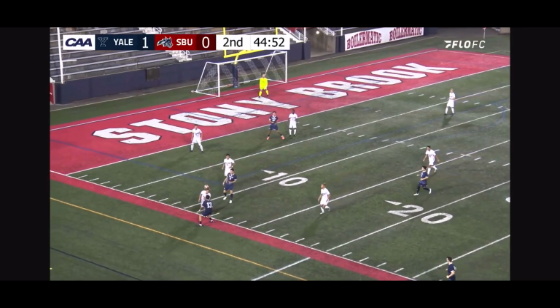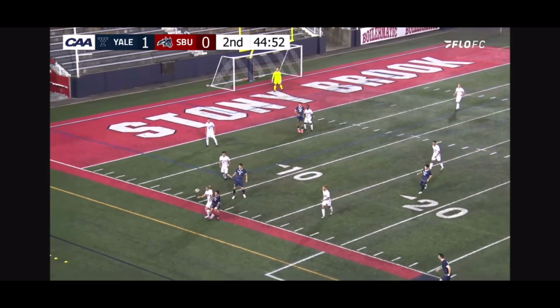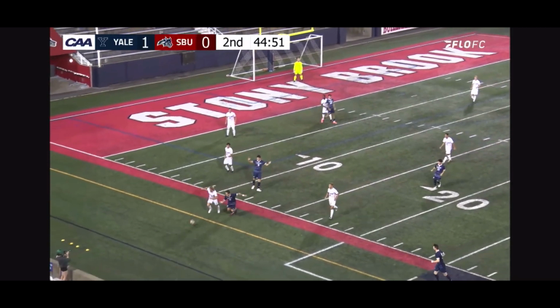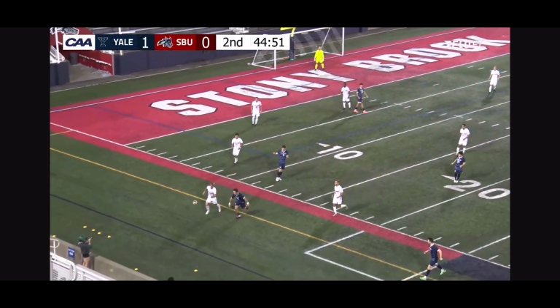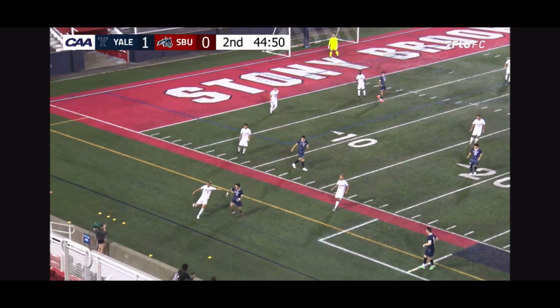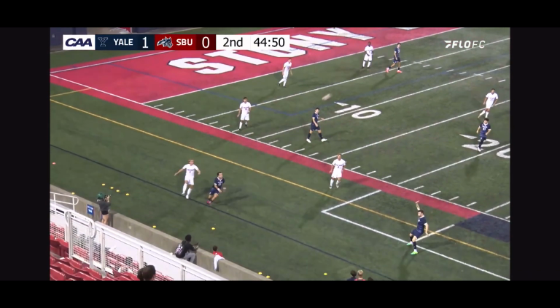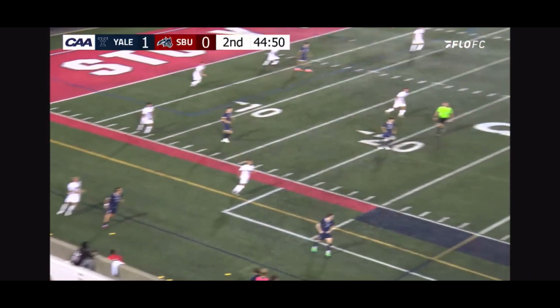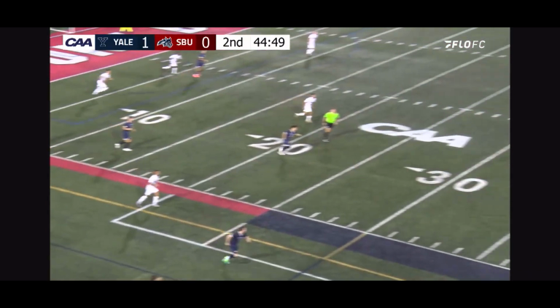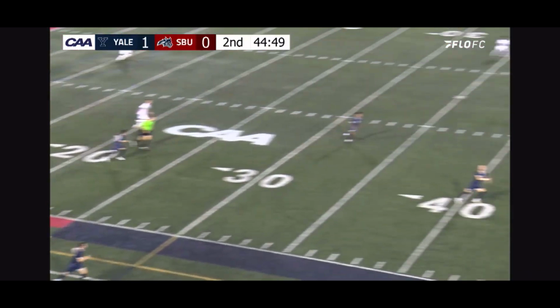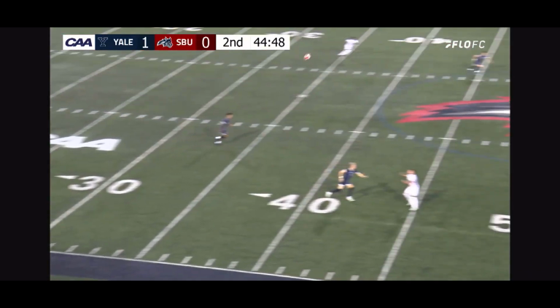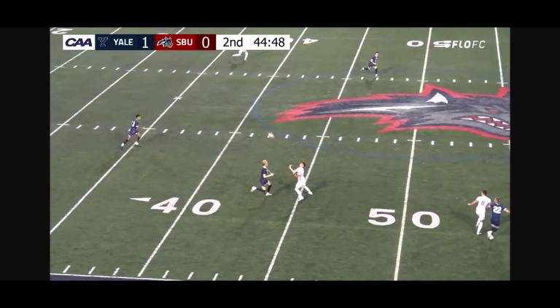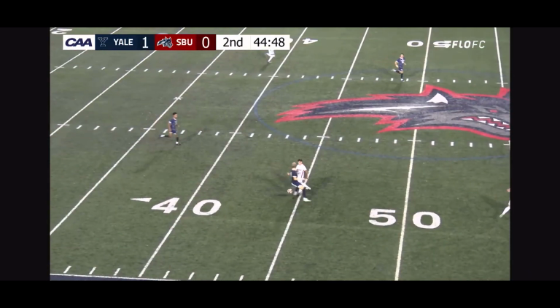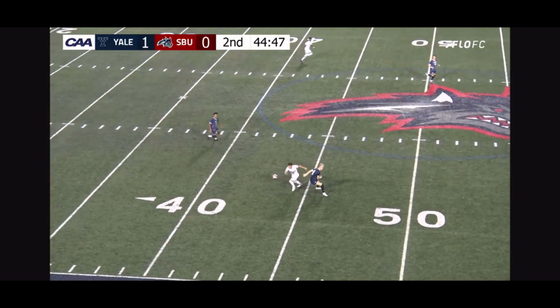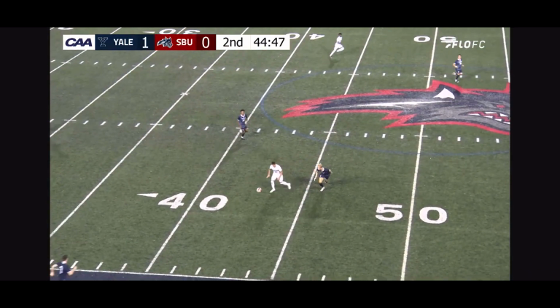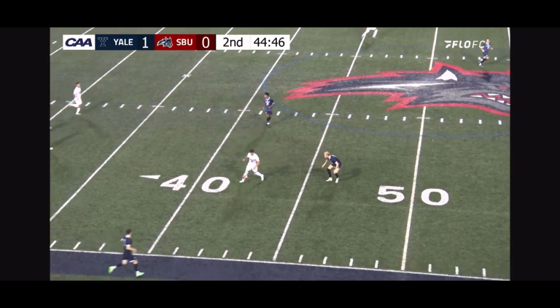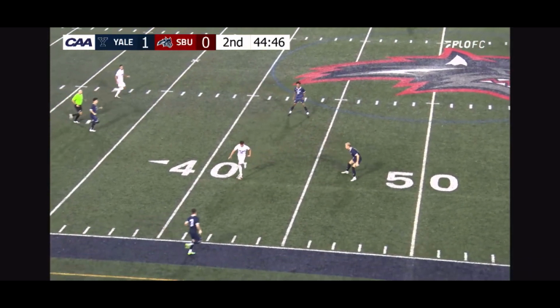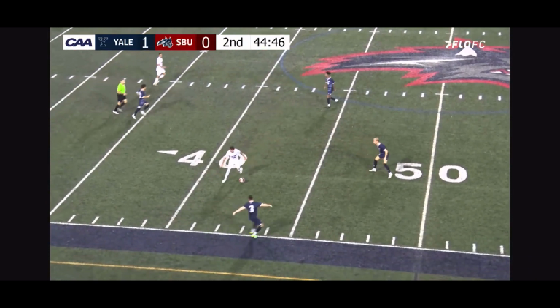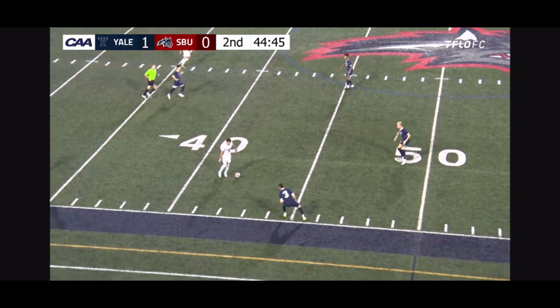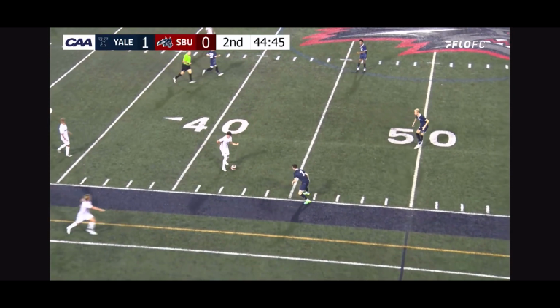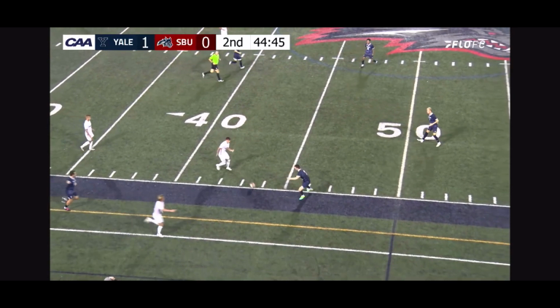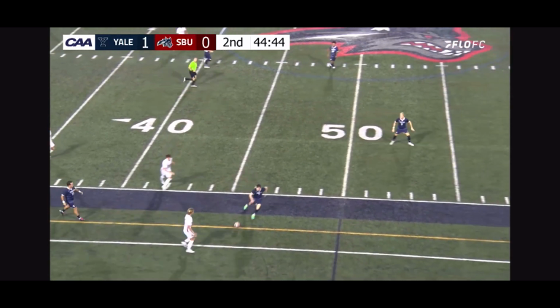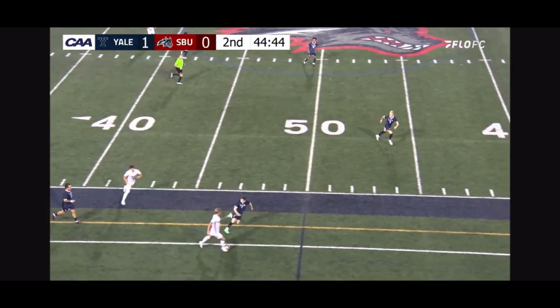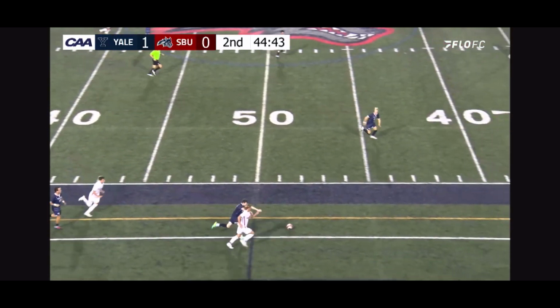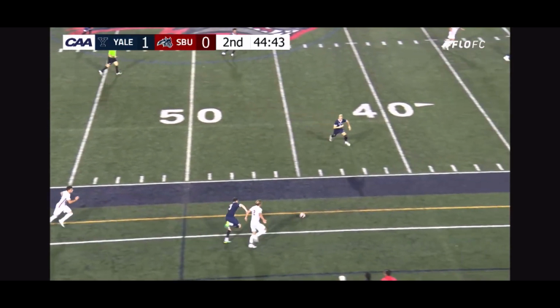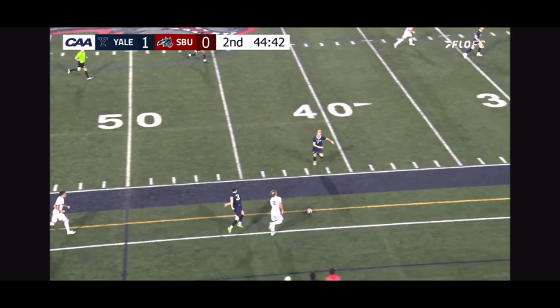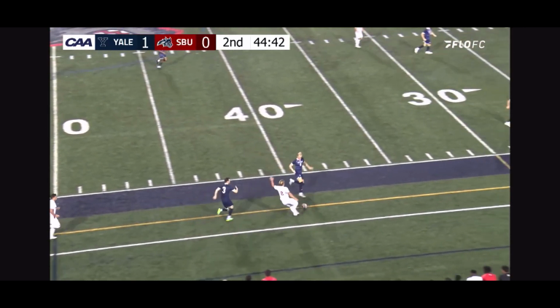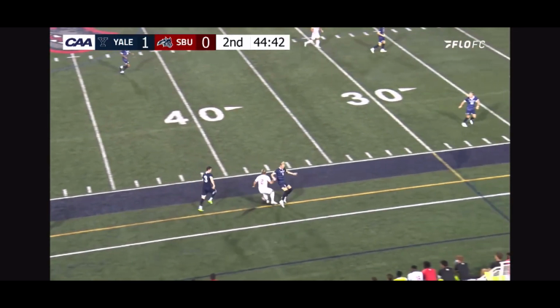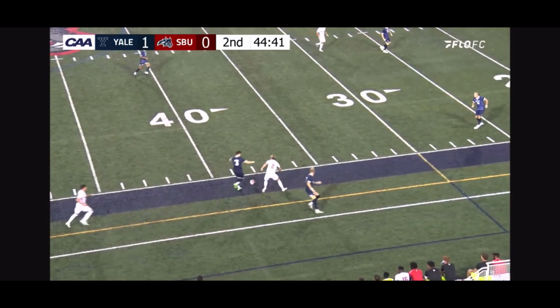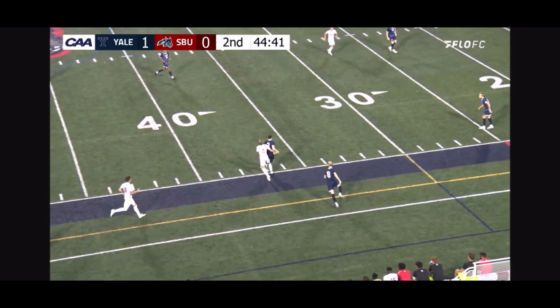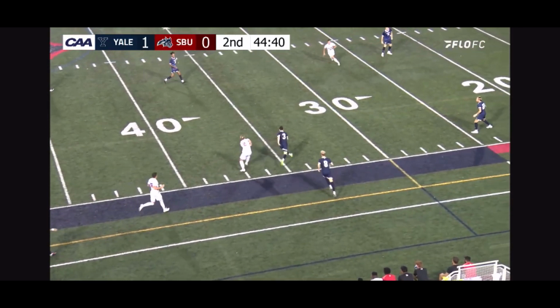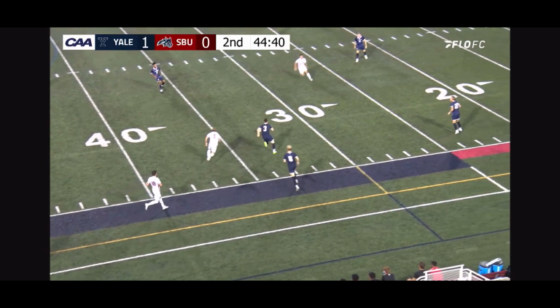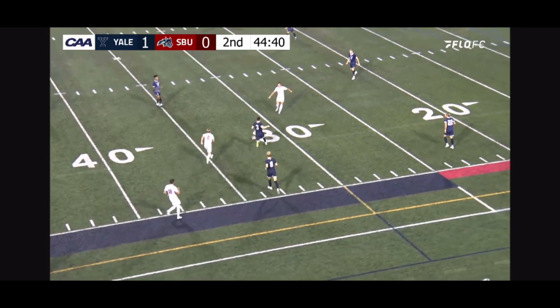The Seawolves looking to get it out of their own end. John Jelicic, who has played every minute so far tonight — his first career start, the freshman from Slovenia. He's got it, tracking at the near side of the field.